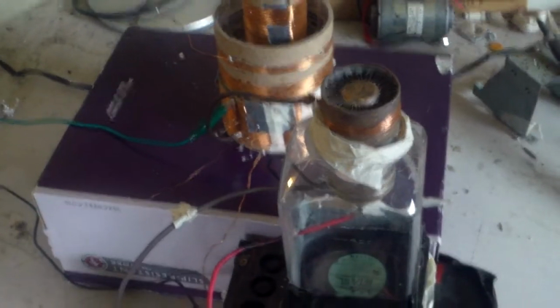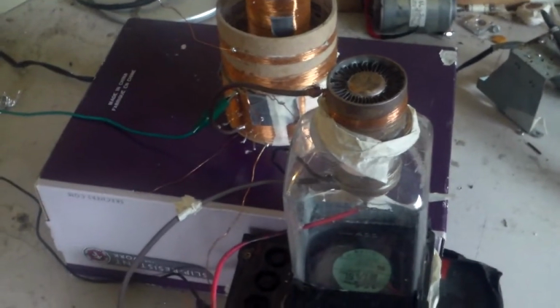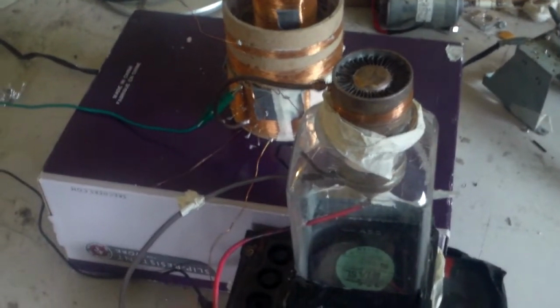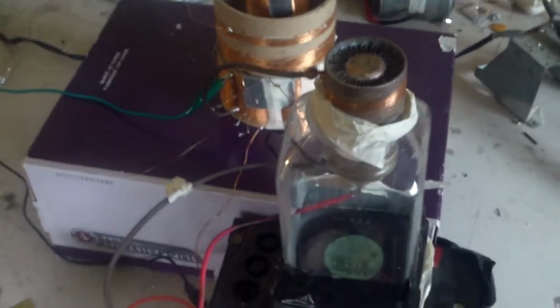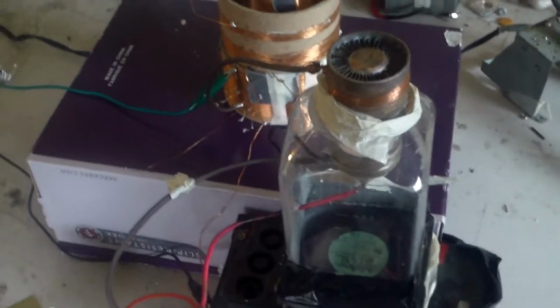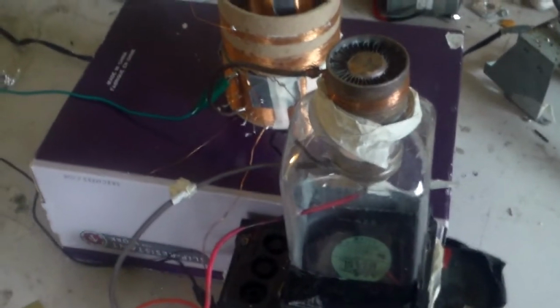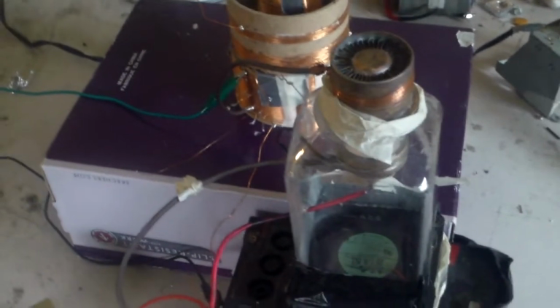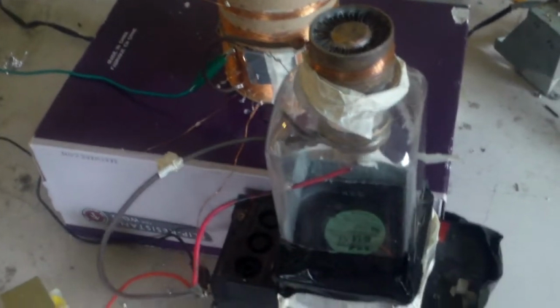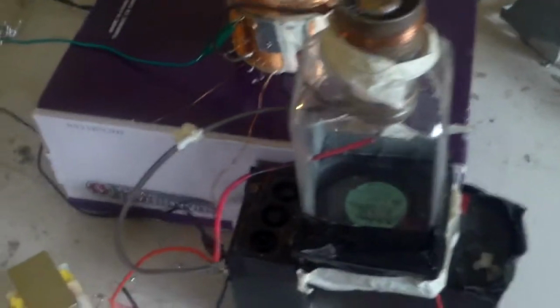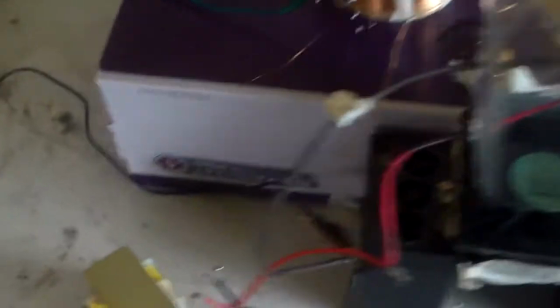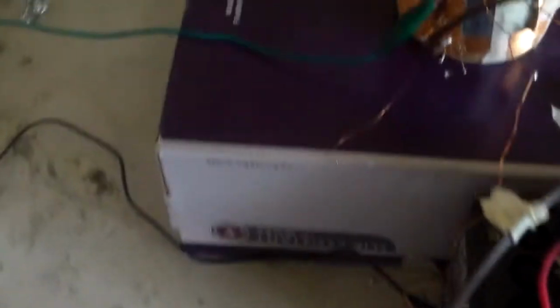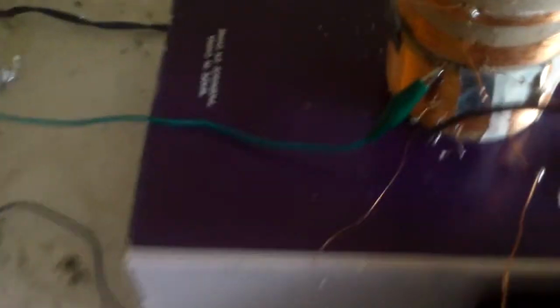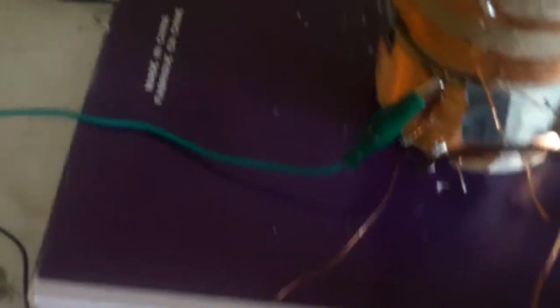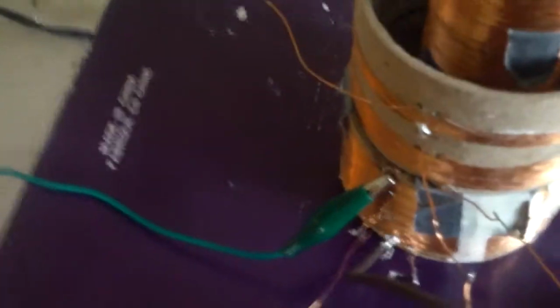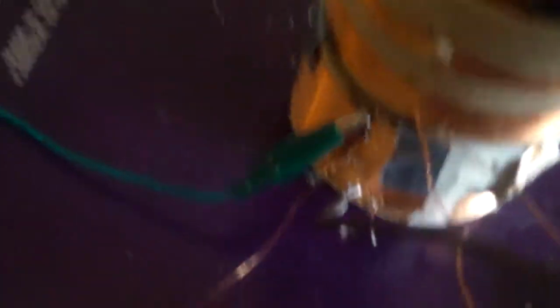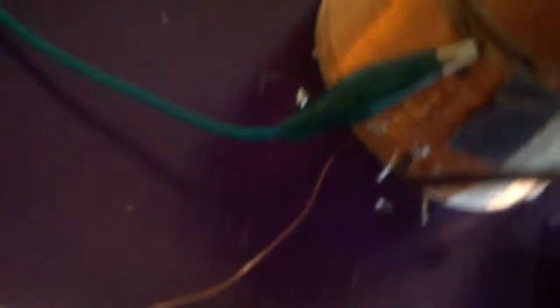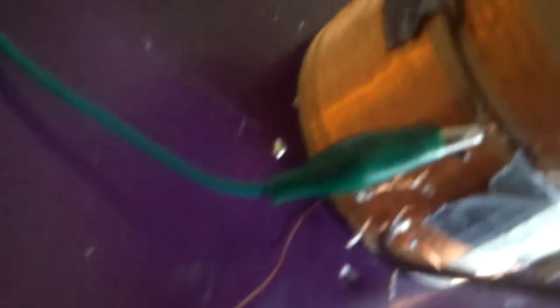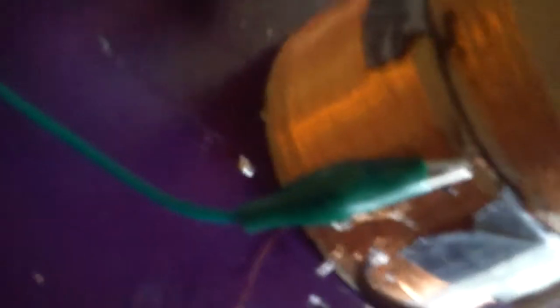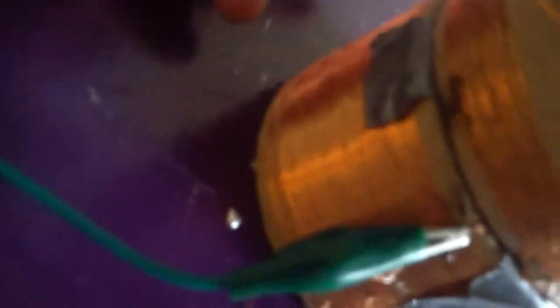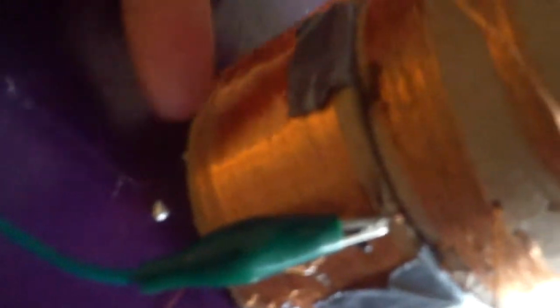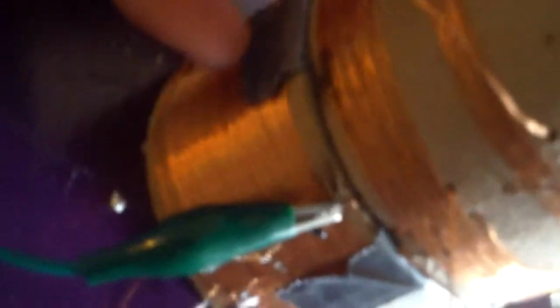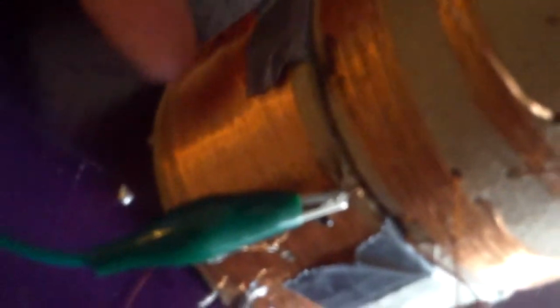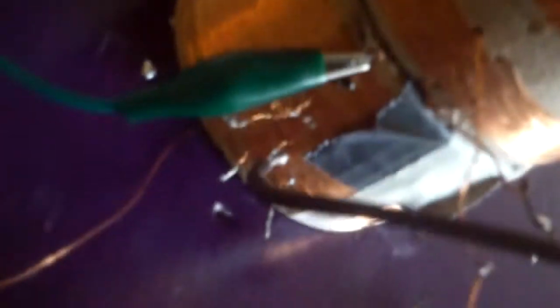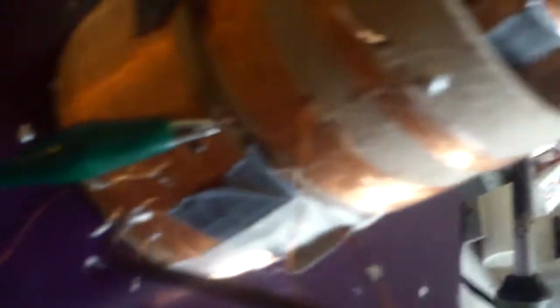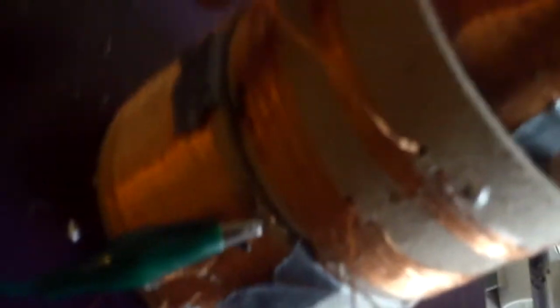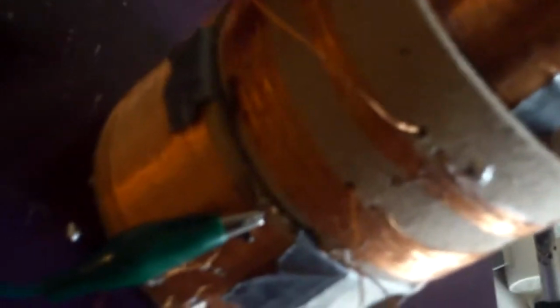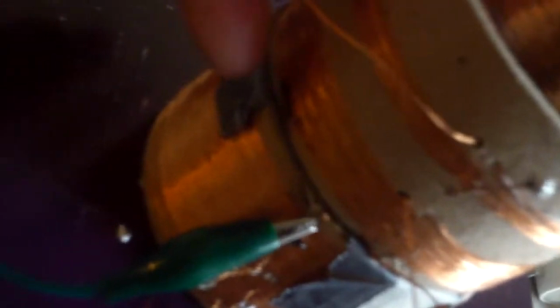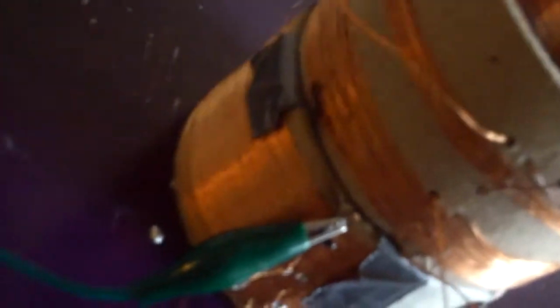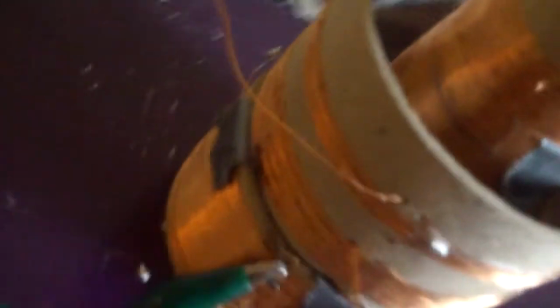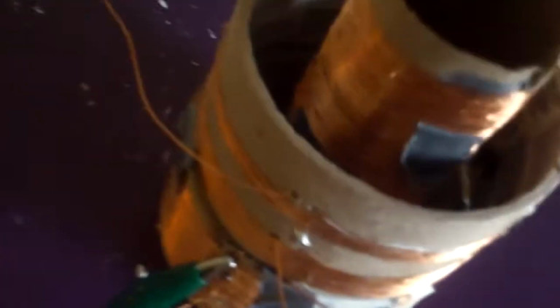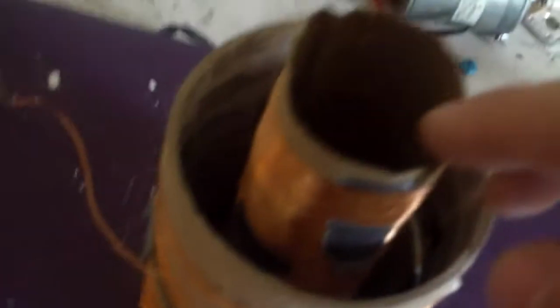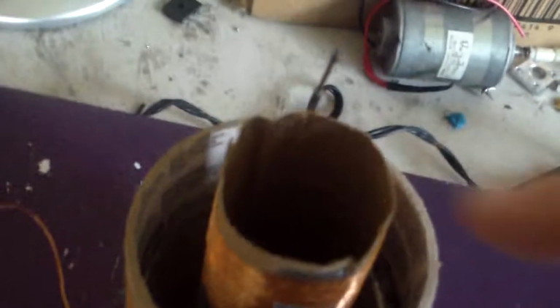Here is a vacuum tube to test the coil I just made. It uses this big primary coil, this tiny little feedback coil, and the secondary.